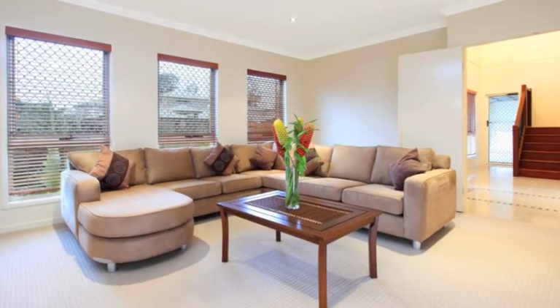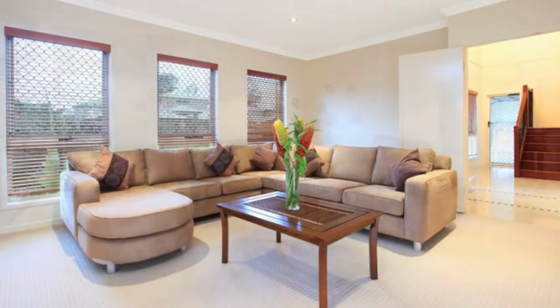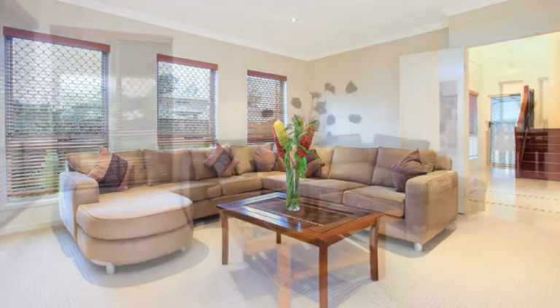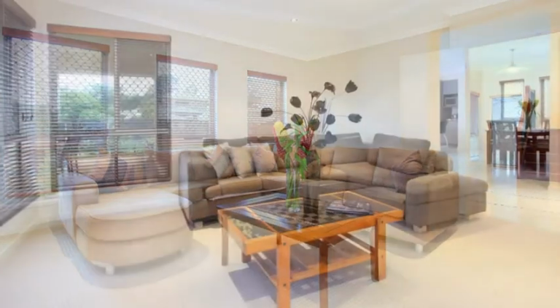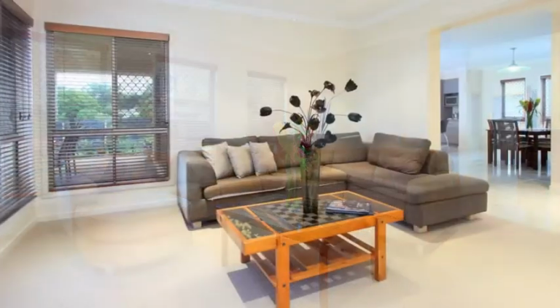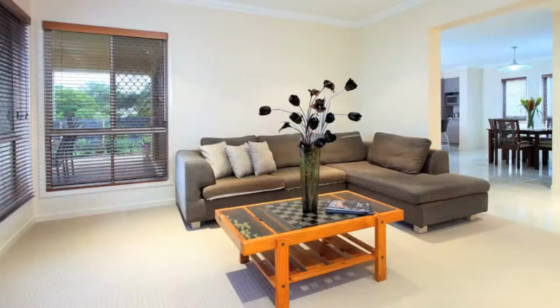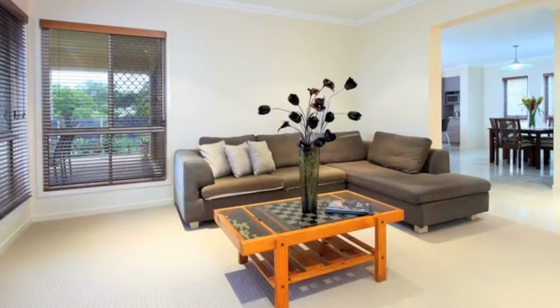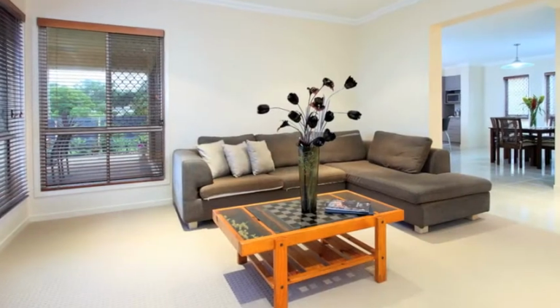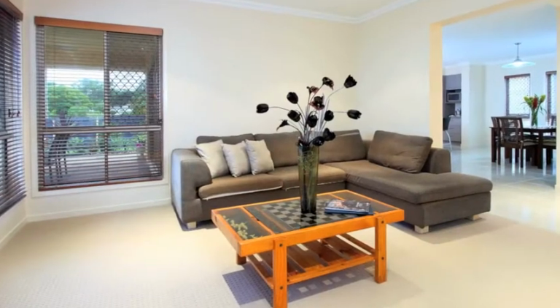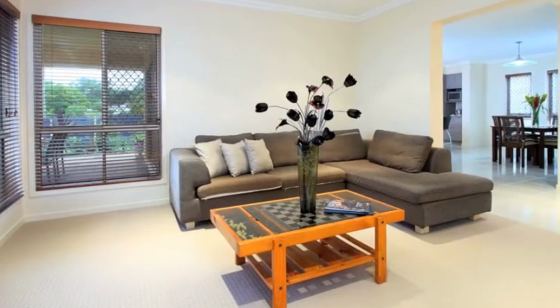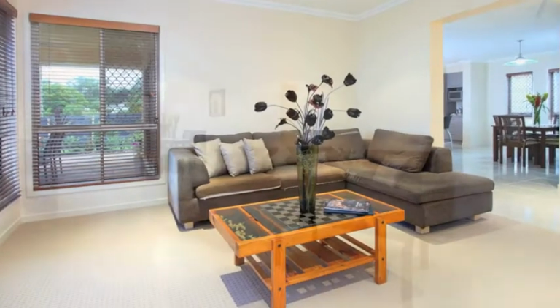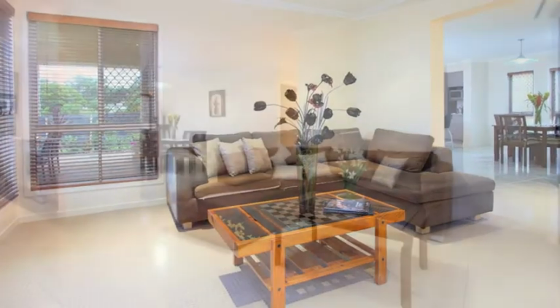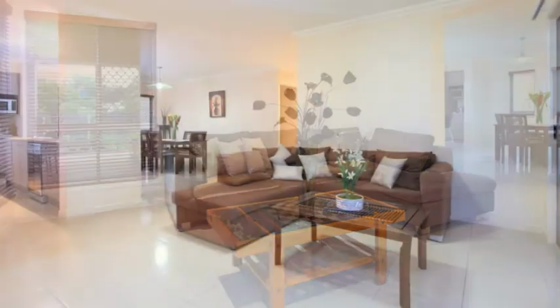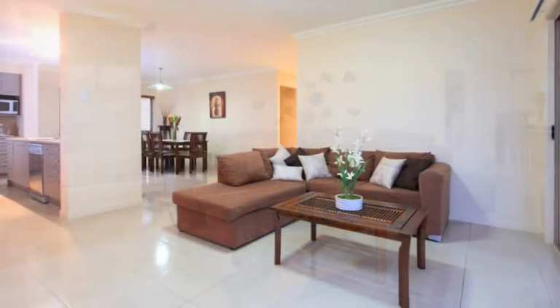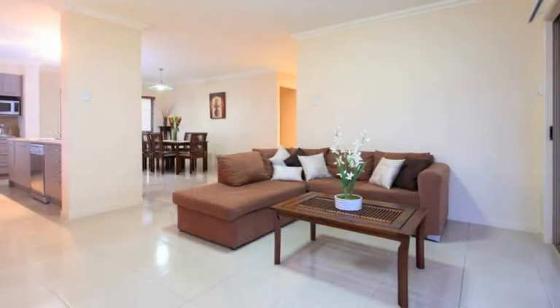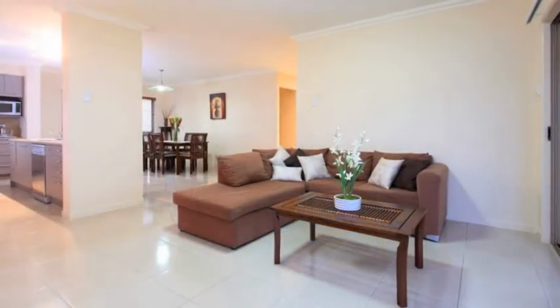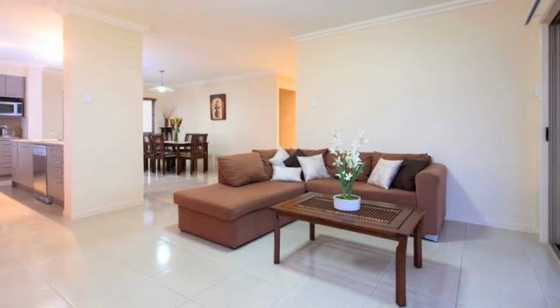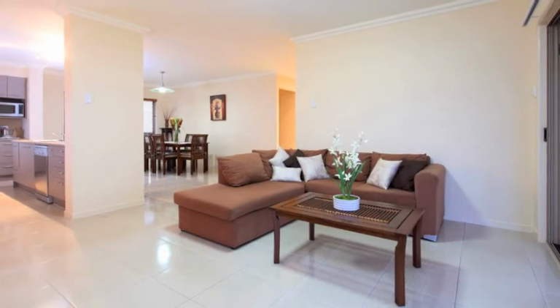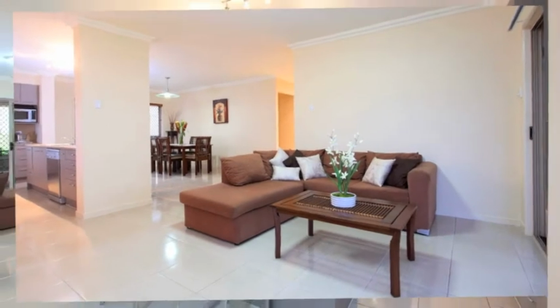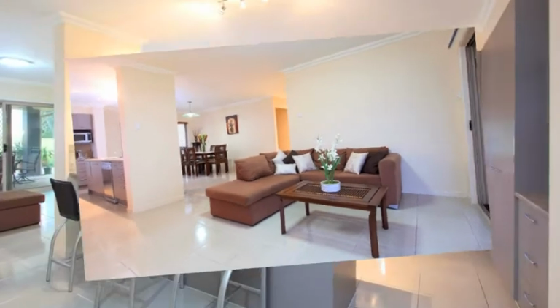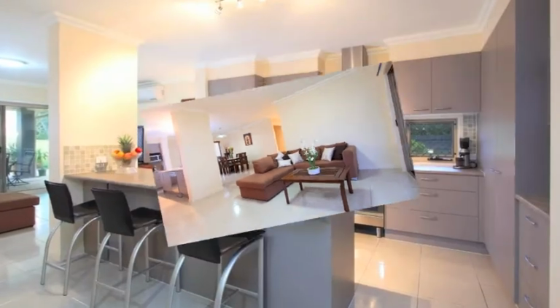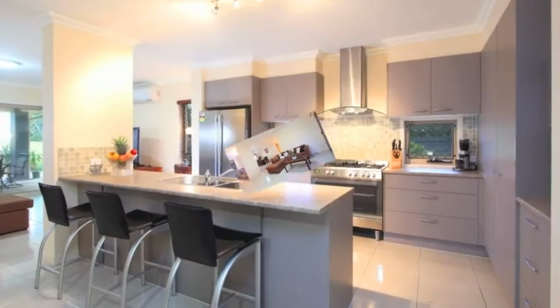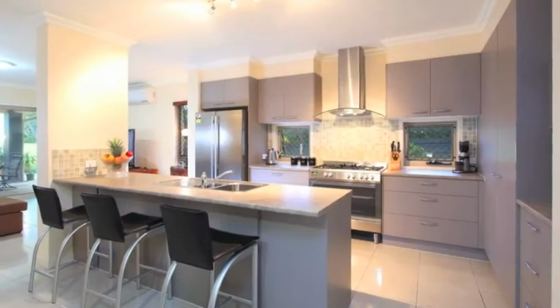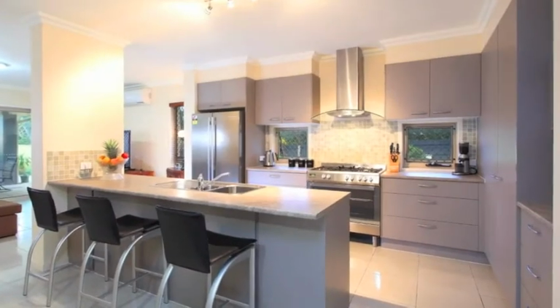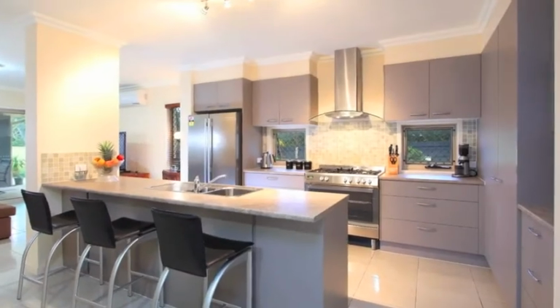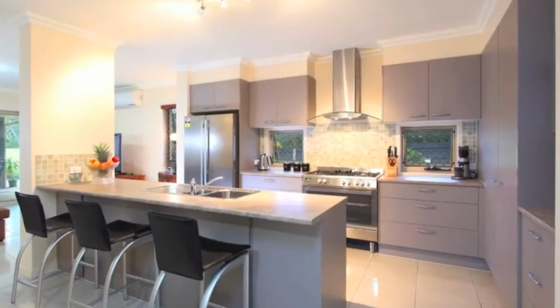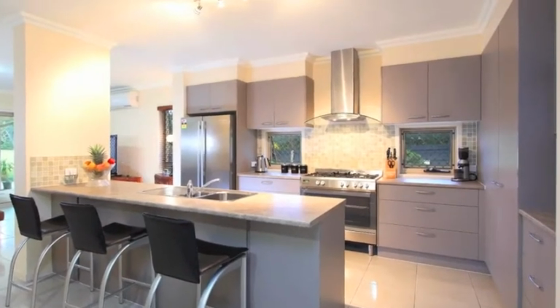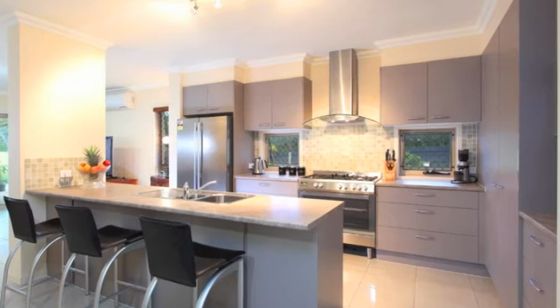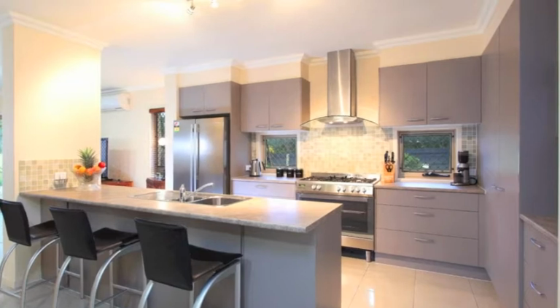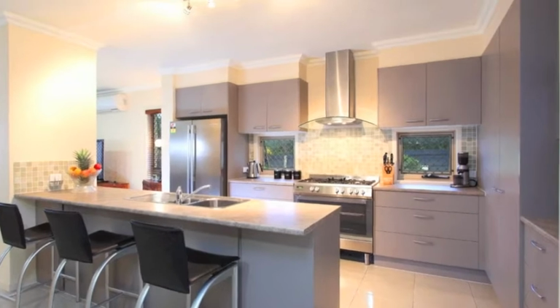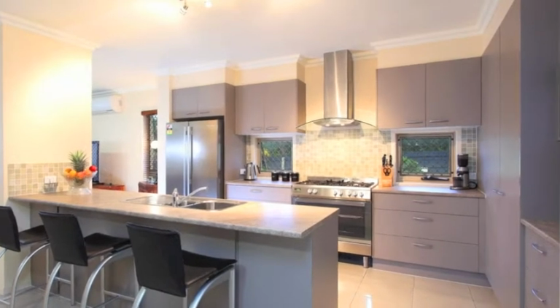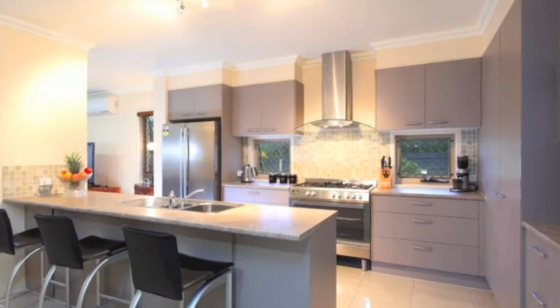This is truly an exceptional home in the popular exclusive area of Bridgman Downs, which offers a sense of exceptional spaciousness throughout. Large modern gourmet kitchen with stainless steel appliances including range hood, as well as a breakfast bar adjoining the meals area.